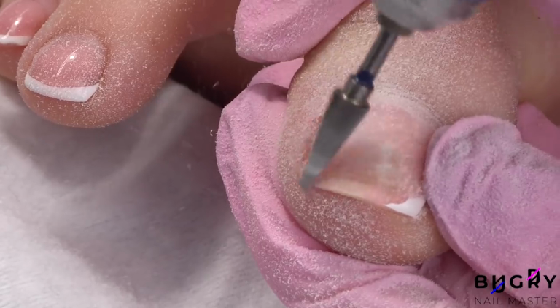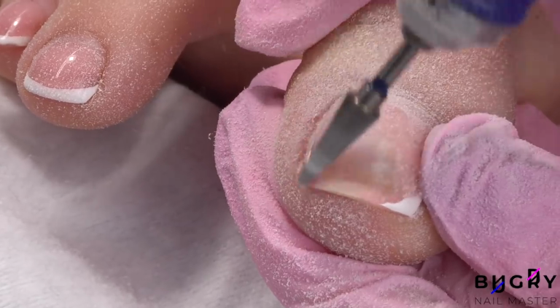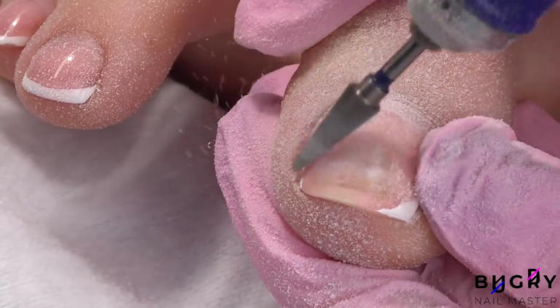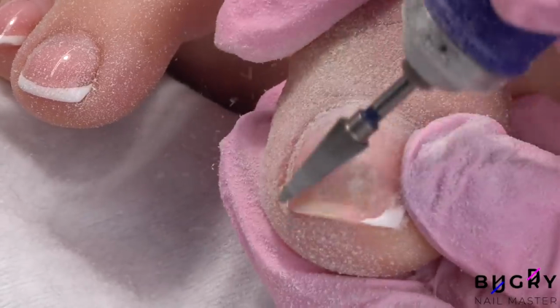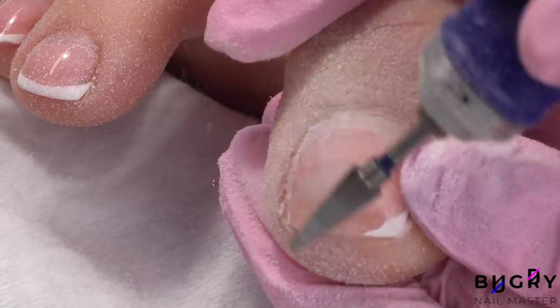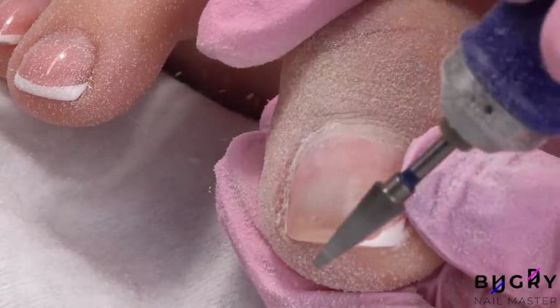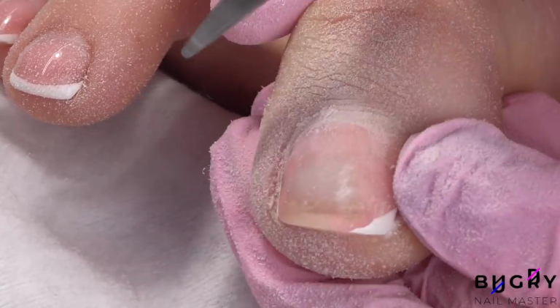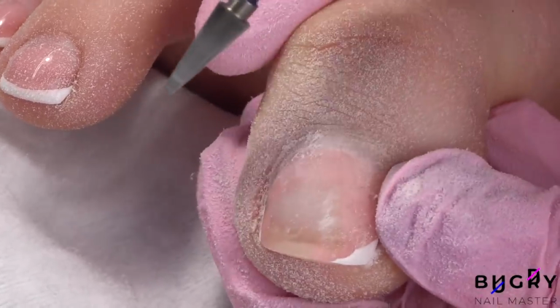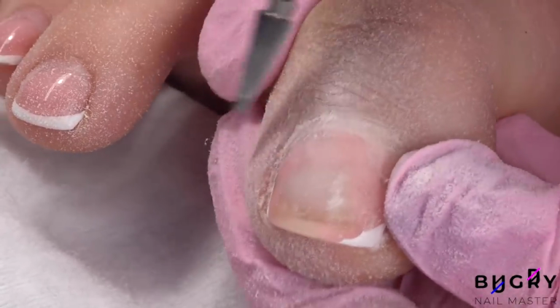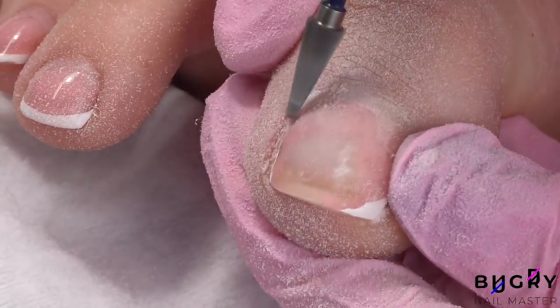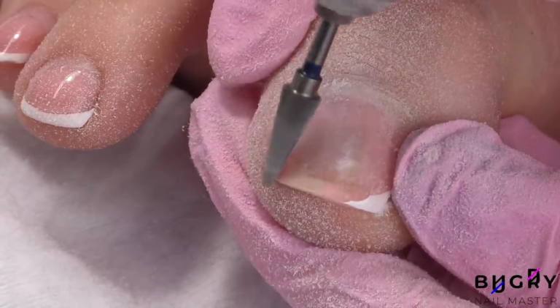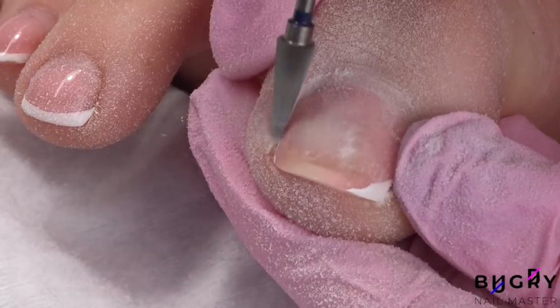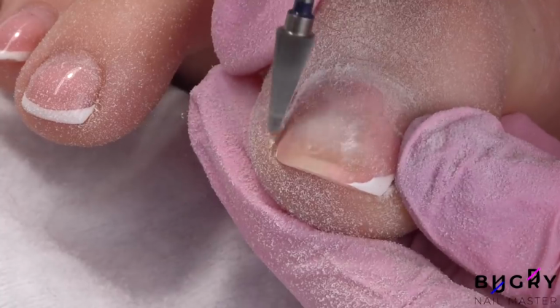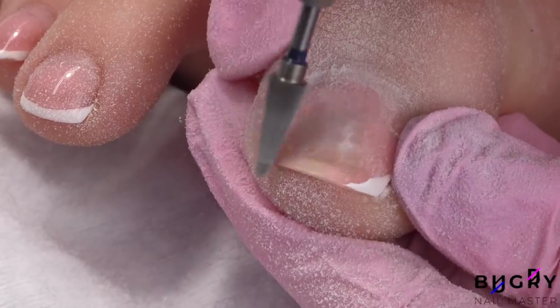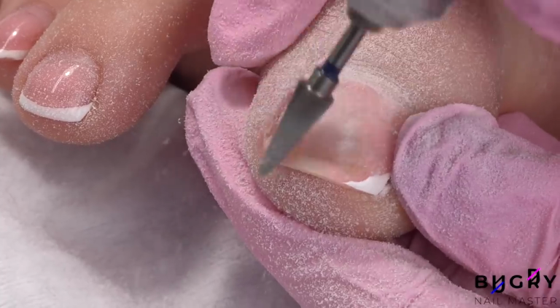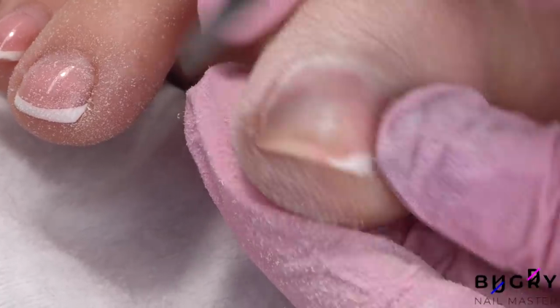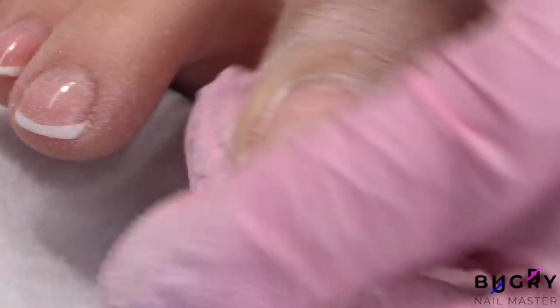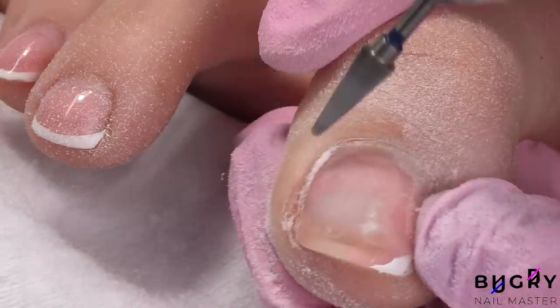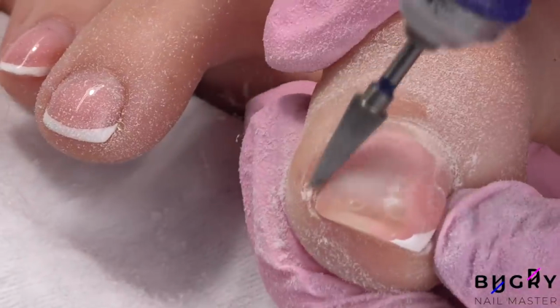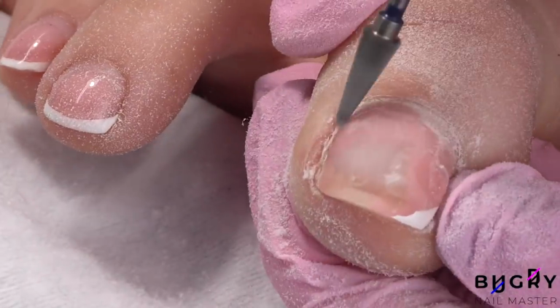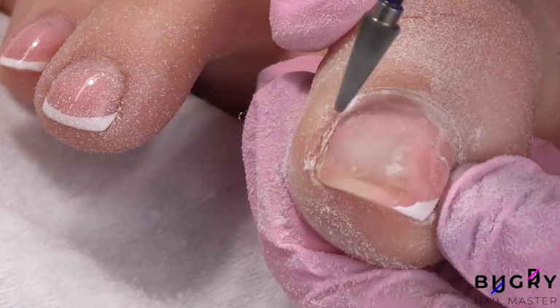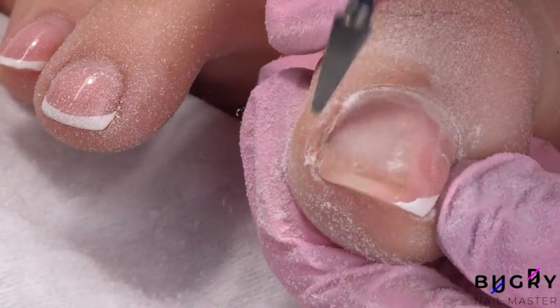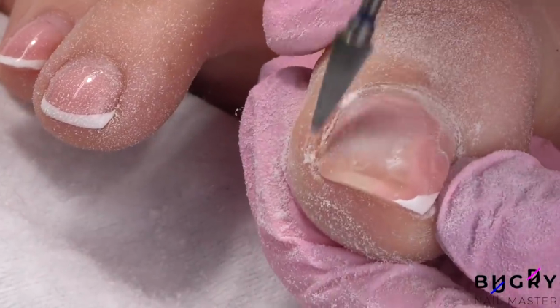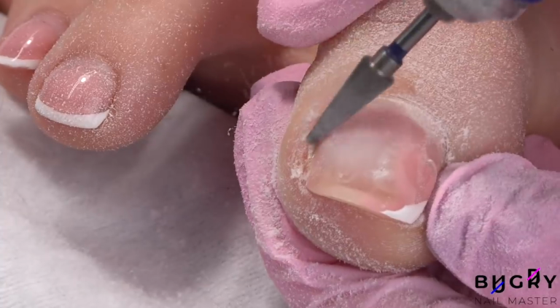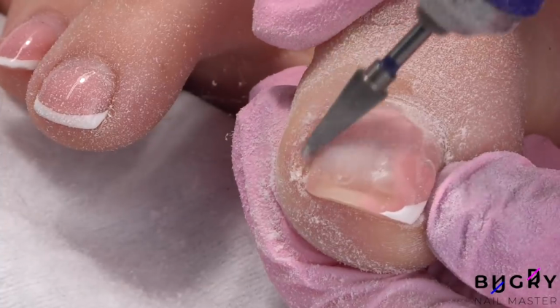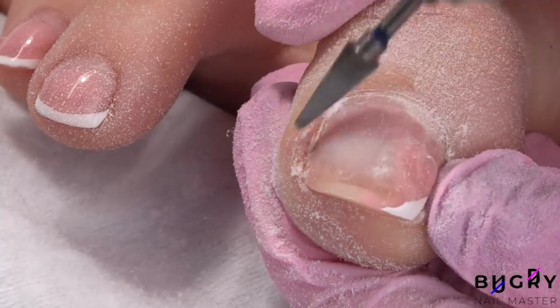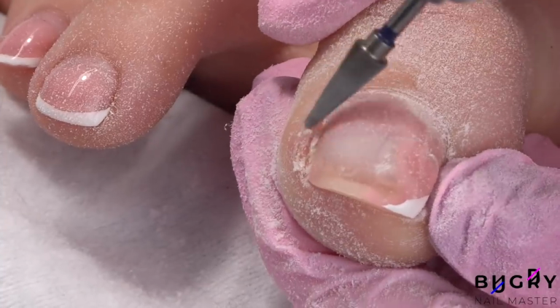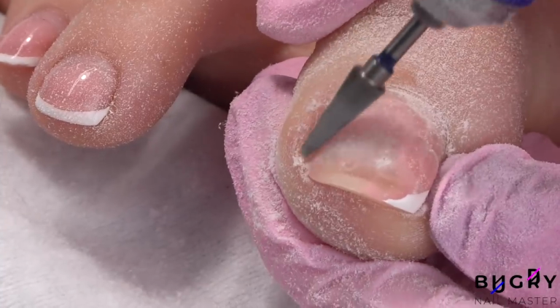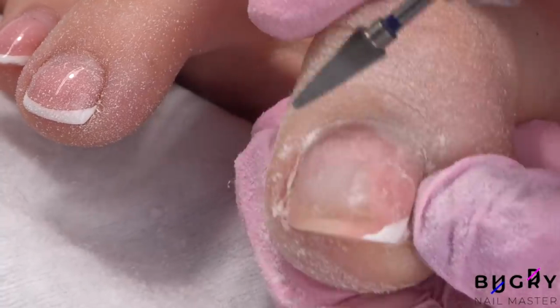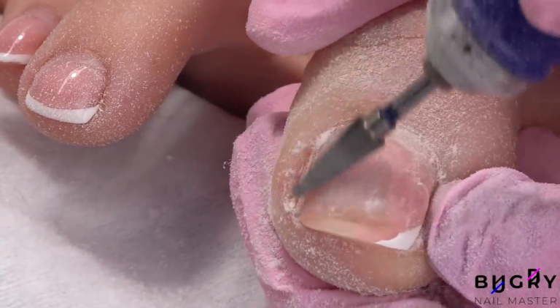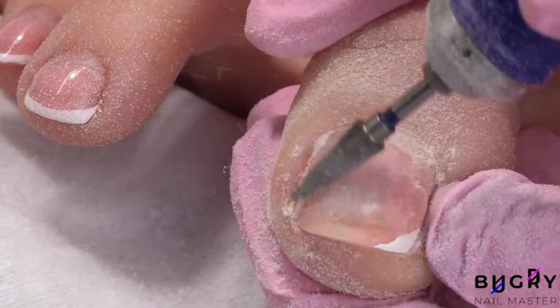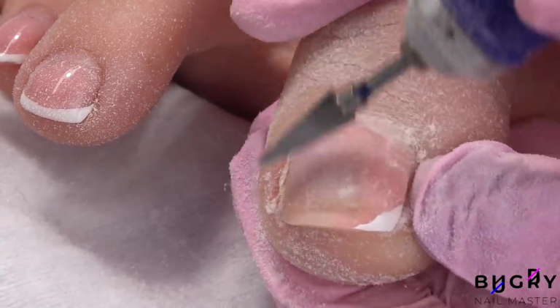I'm also going to have to remove the crack. It's not only from lifting, but it actually goes all the way down to the nail from having hit my toe so hard. So I'm getting straight to work by removing the lifting.